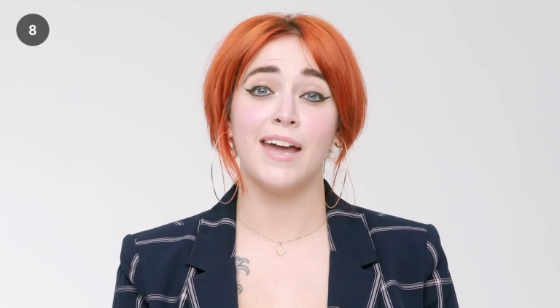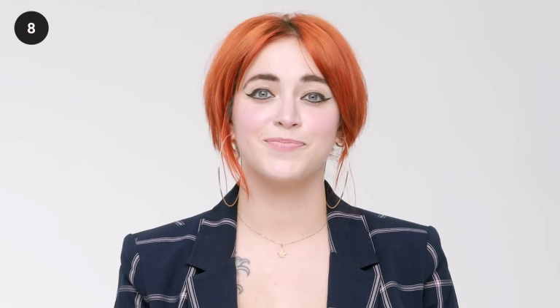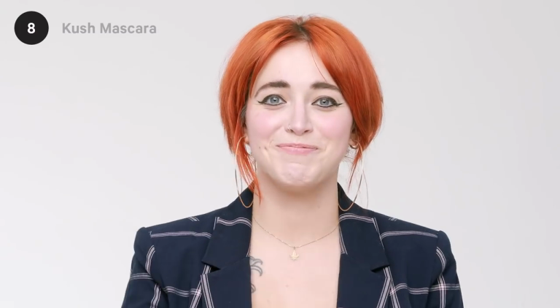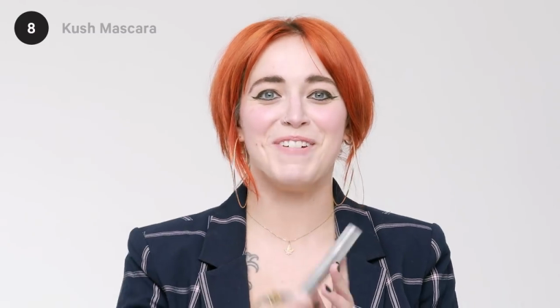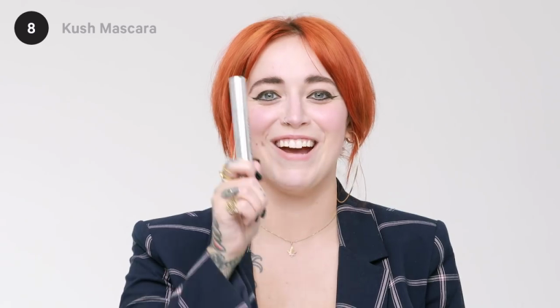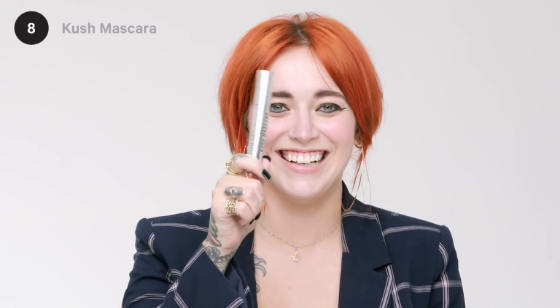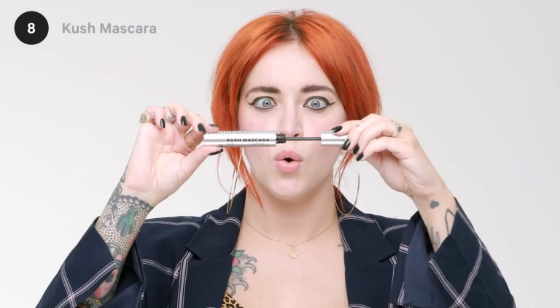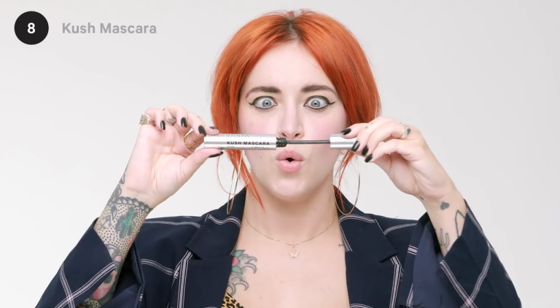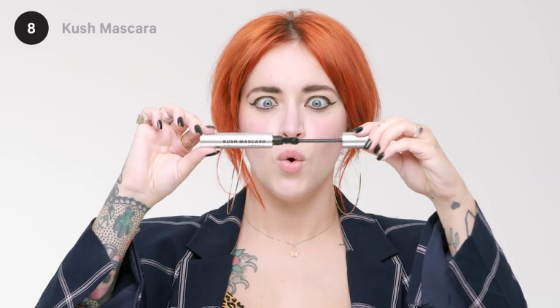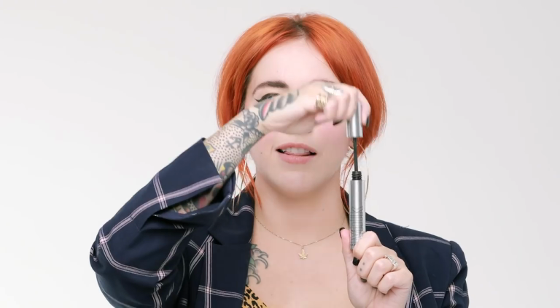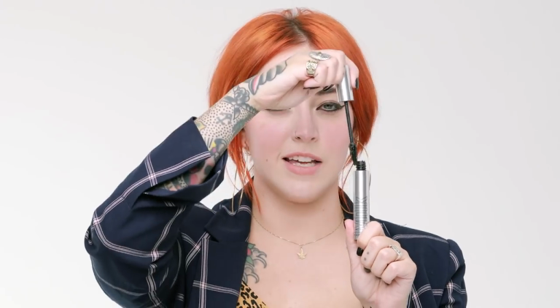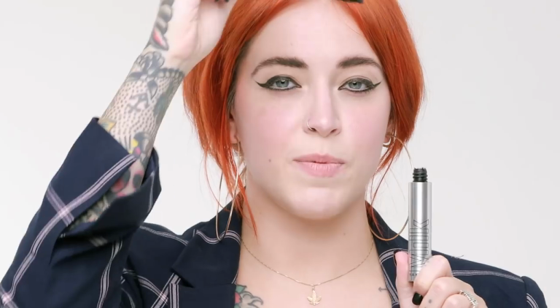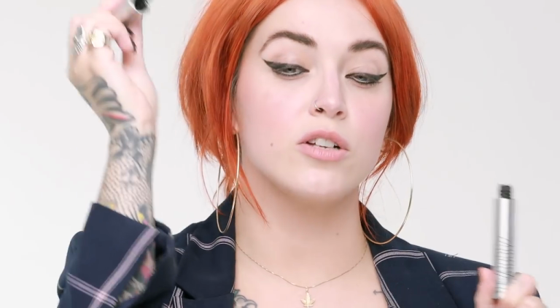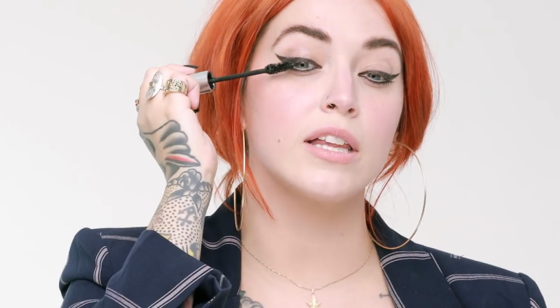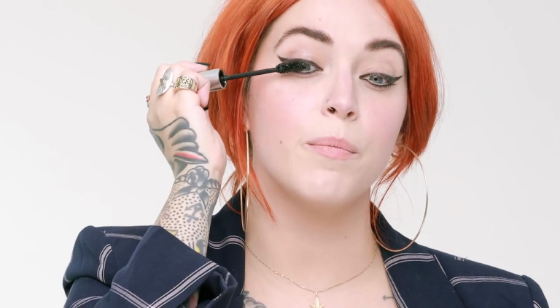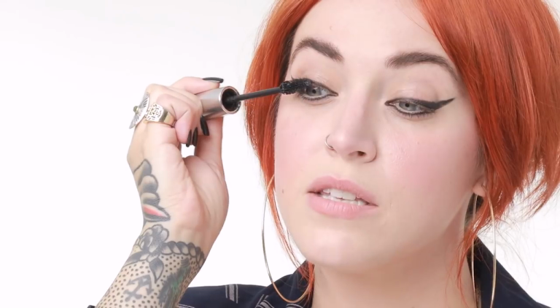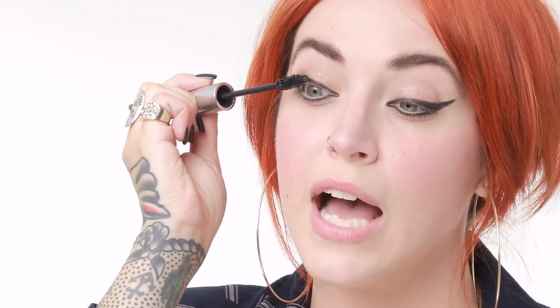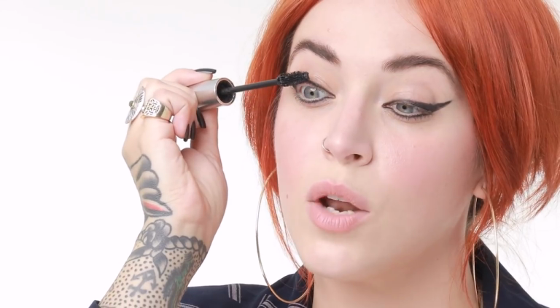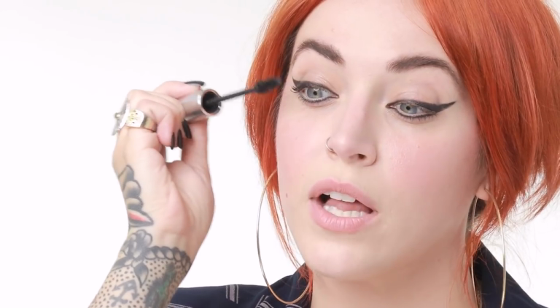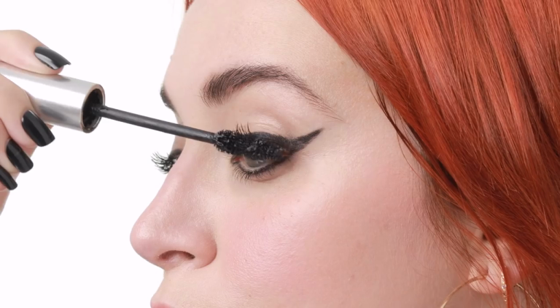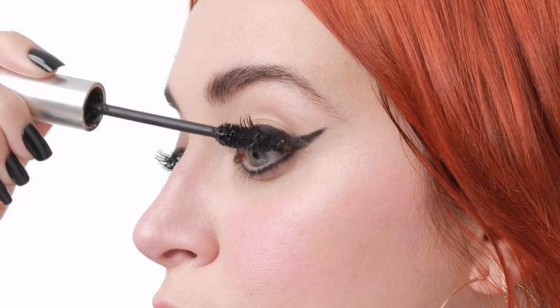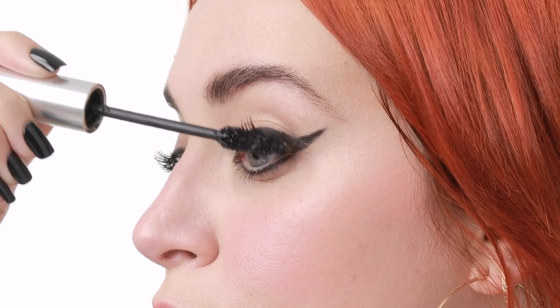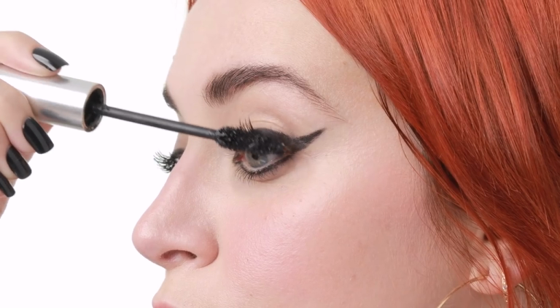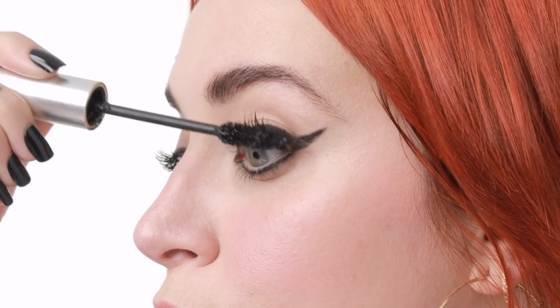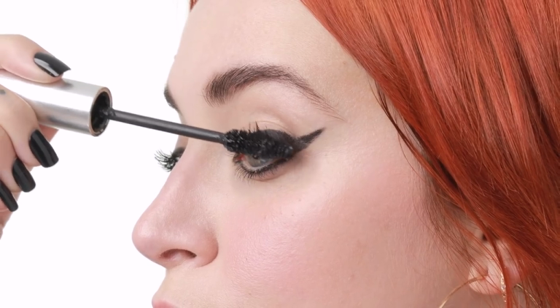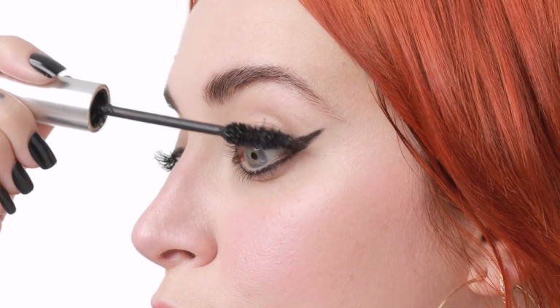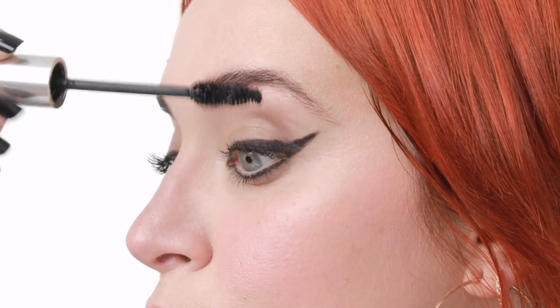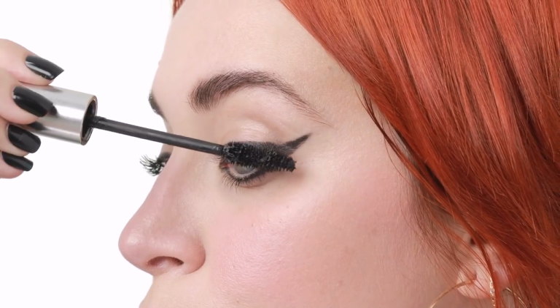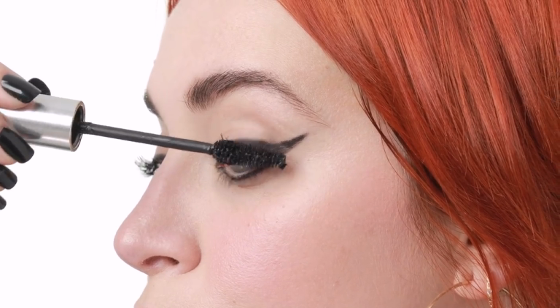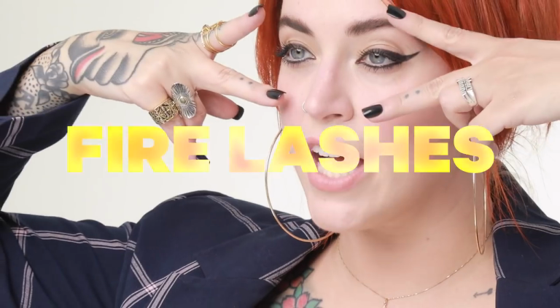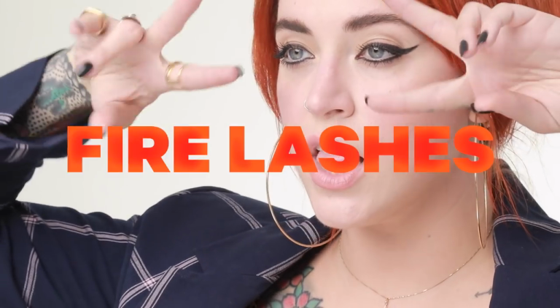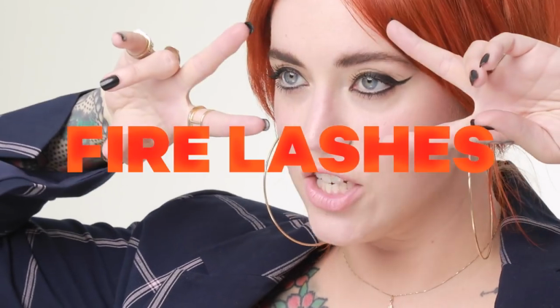Step eight: kush mascara — iconic mascara. I like to take kush mascara directly to the base of the lash and wiggle up, so I get all those heart-shaped fibers in my lashes. Fire lashes.